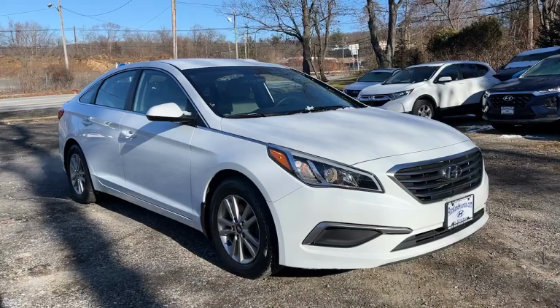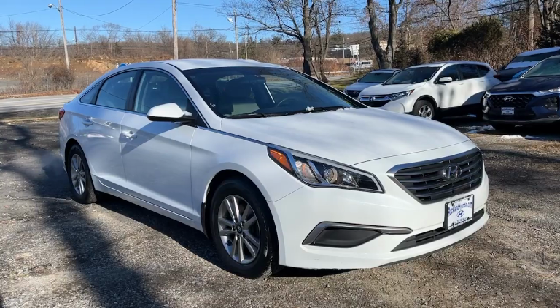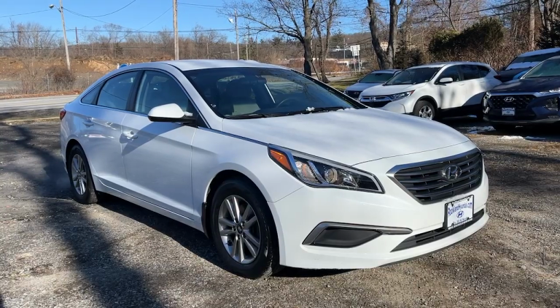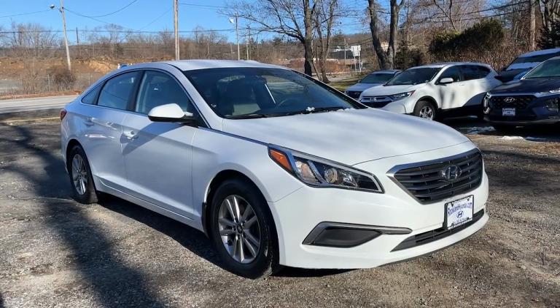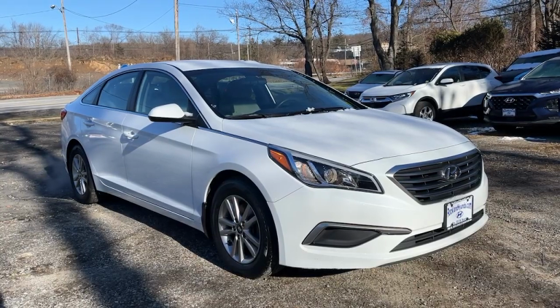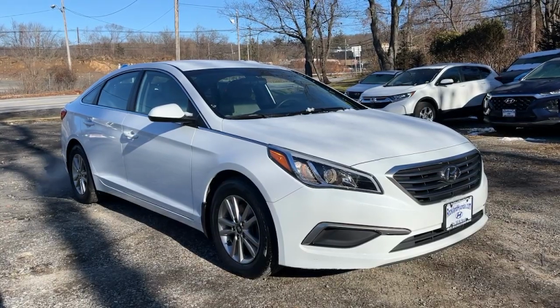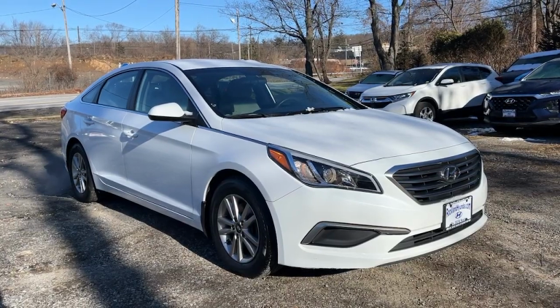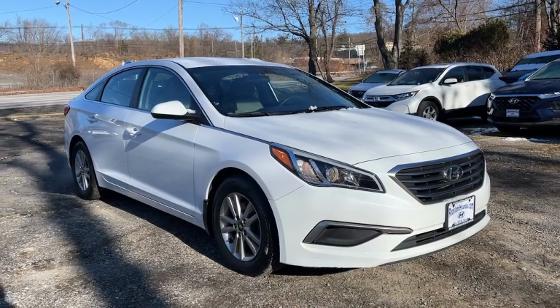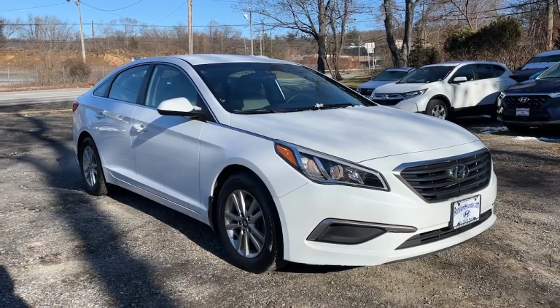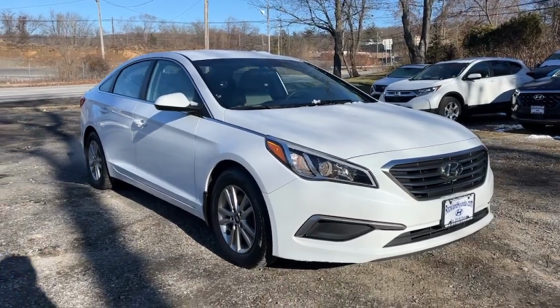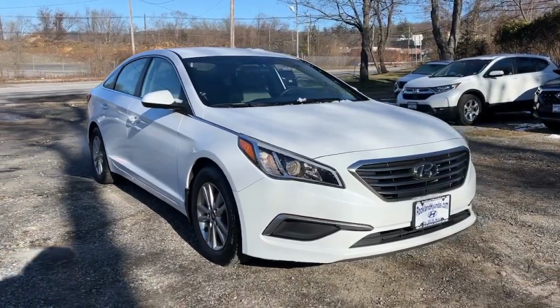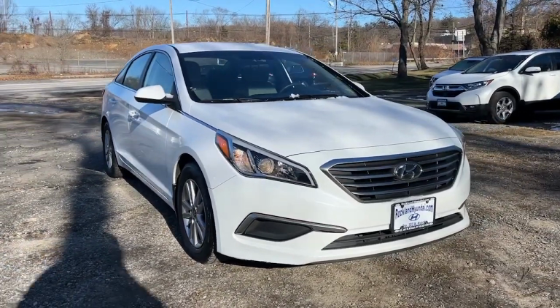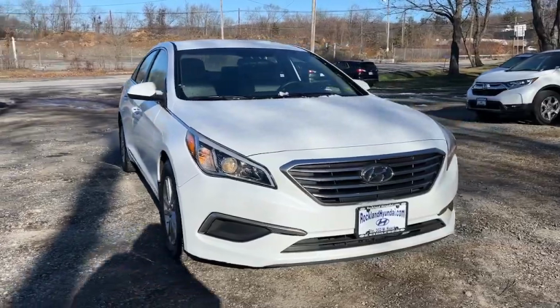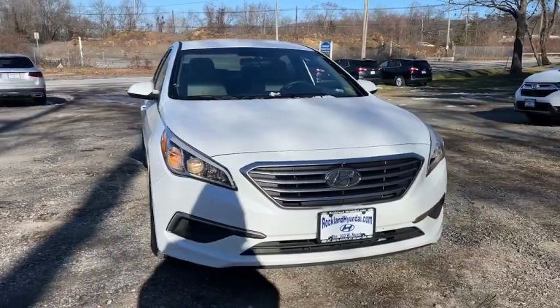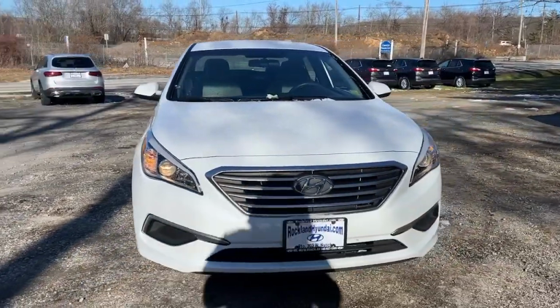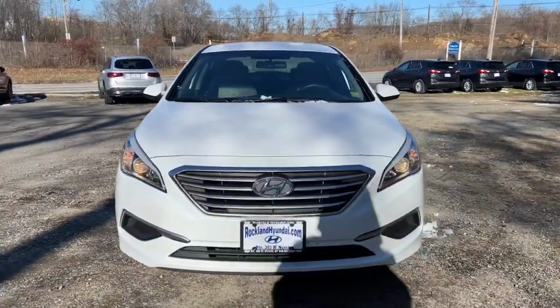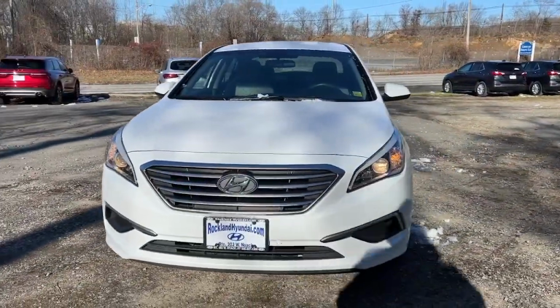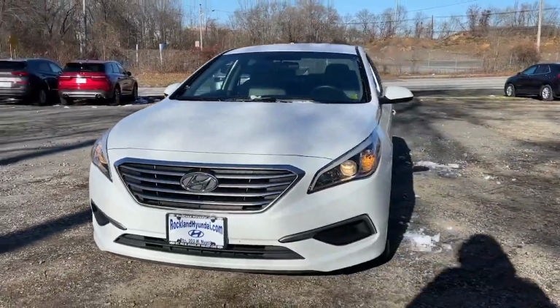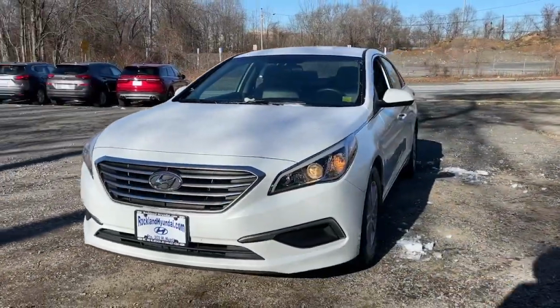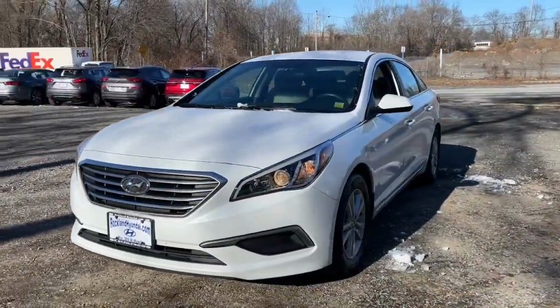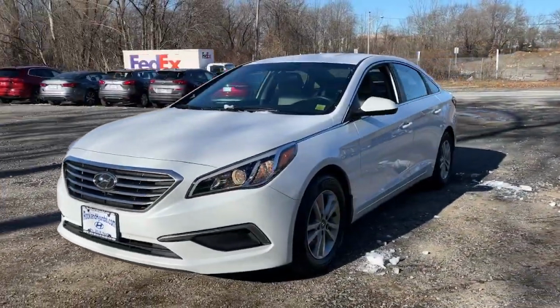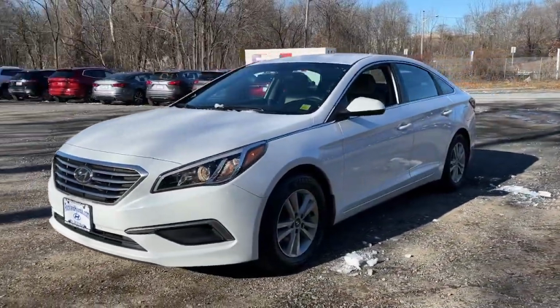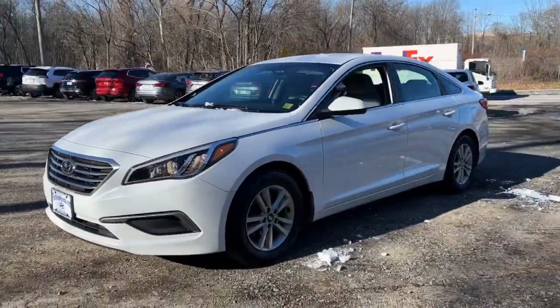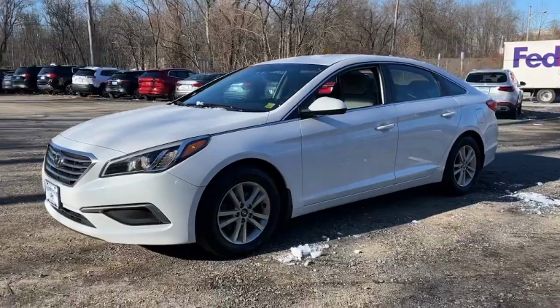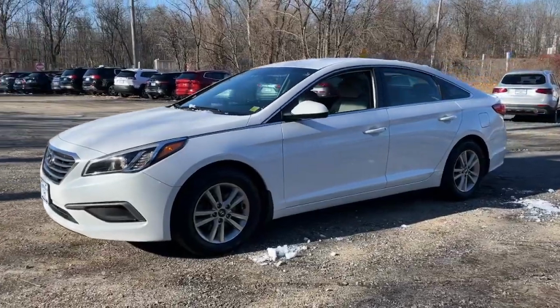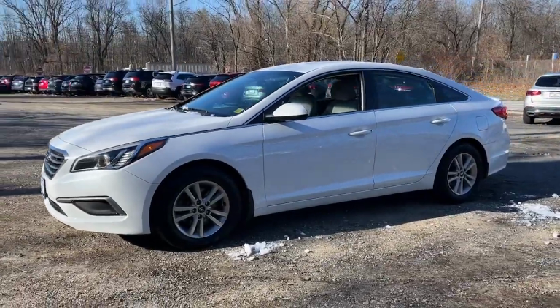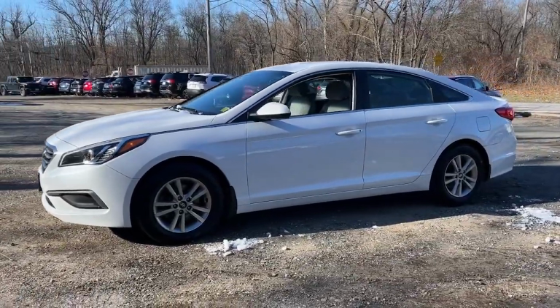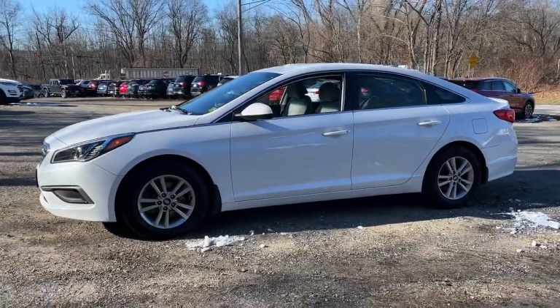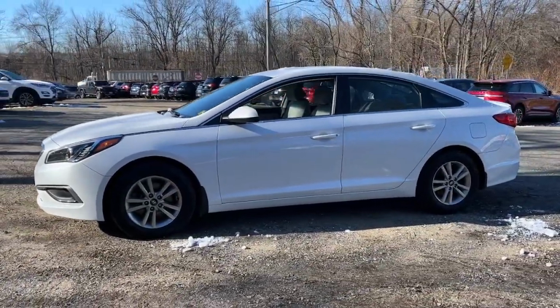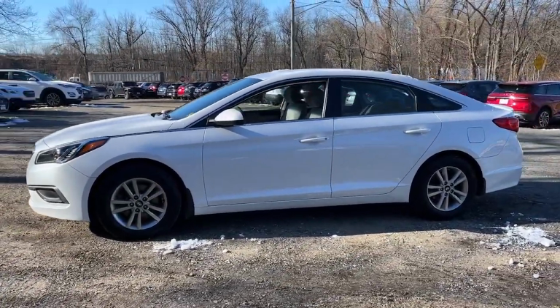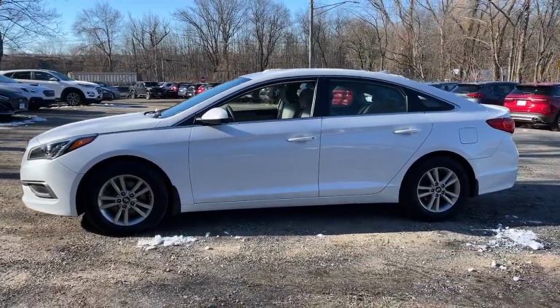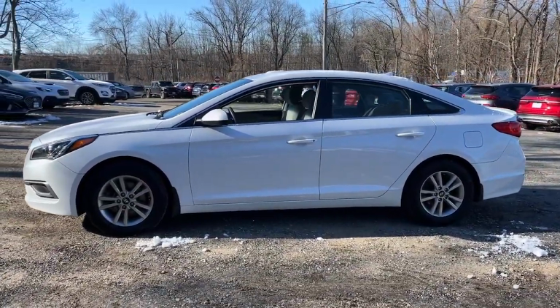Get into the 2017 Hyundai Sonata. This vehicle is an outstanding buy with fewer than 60,000 miles on the odometer. This well-built, stylish Sonata delivers the best in family sedan comfort.